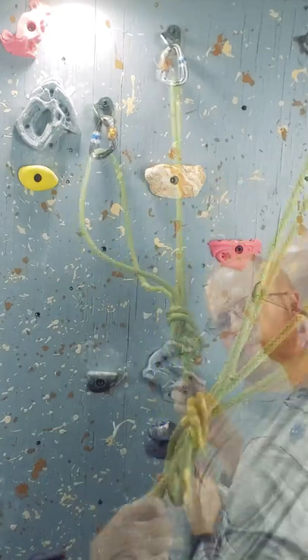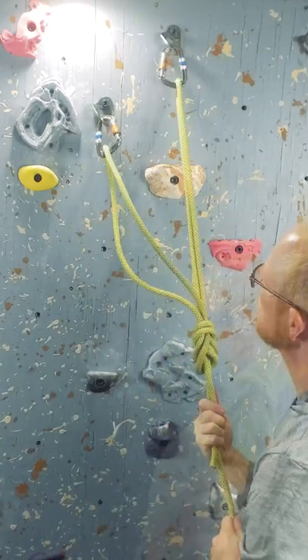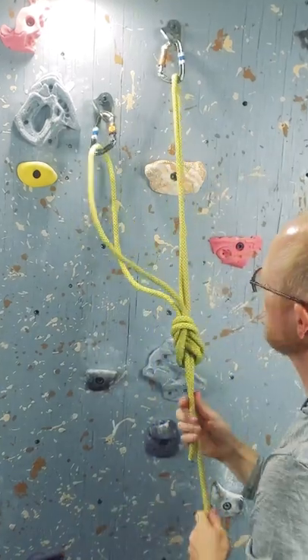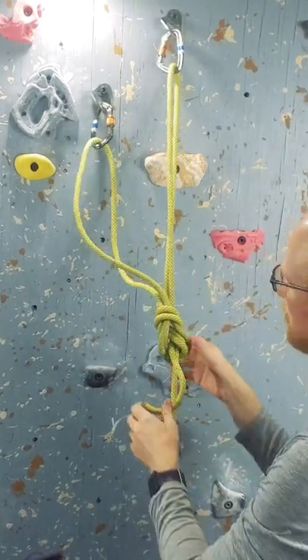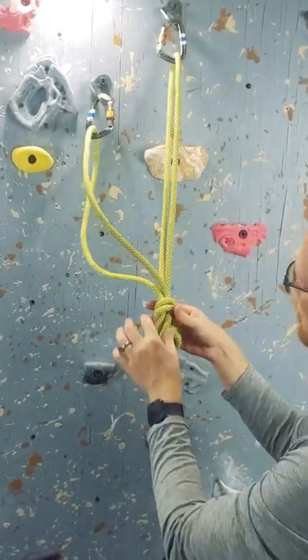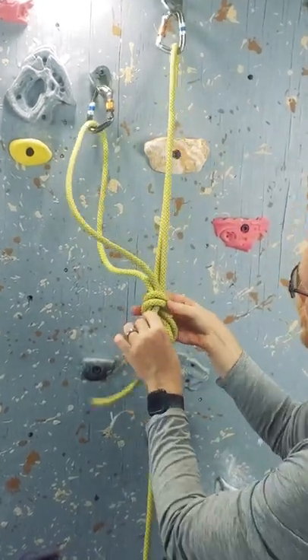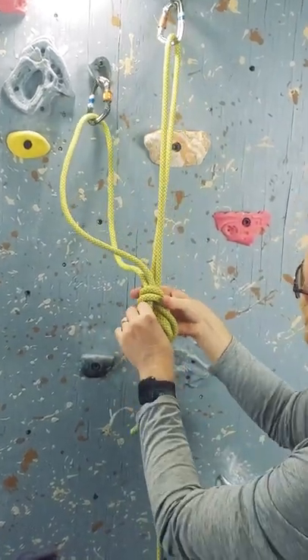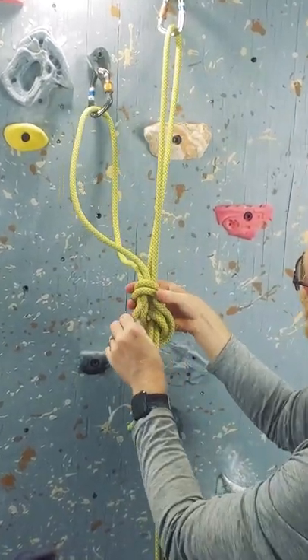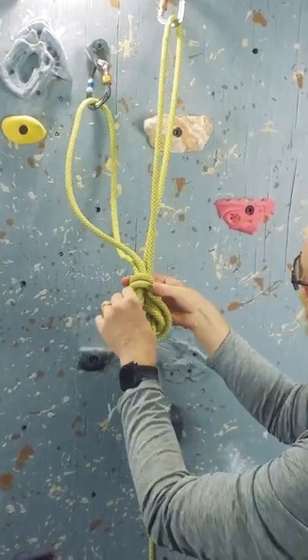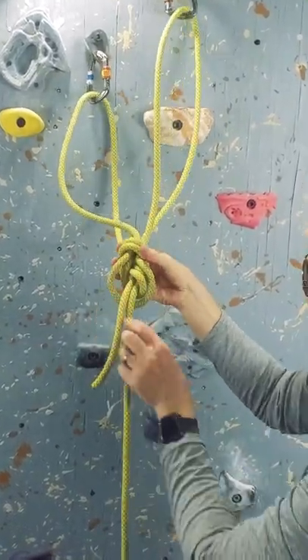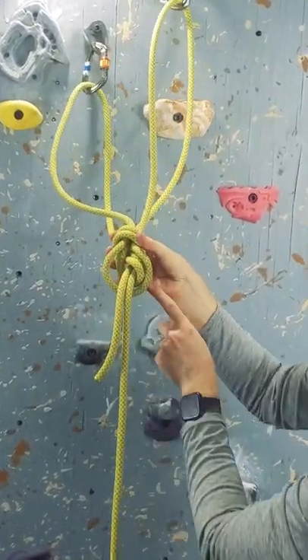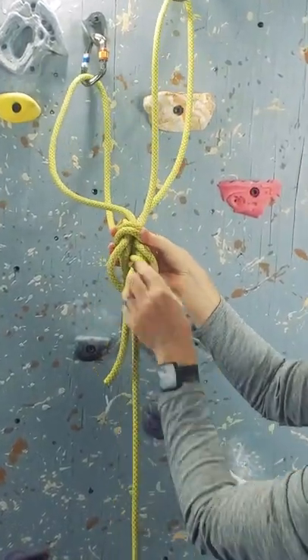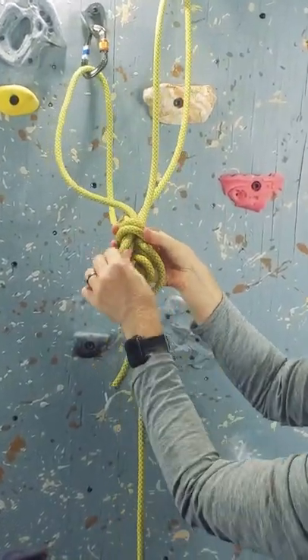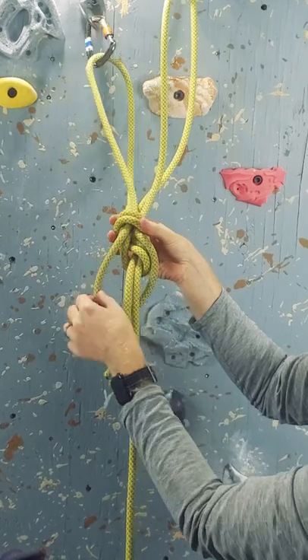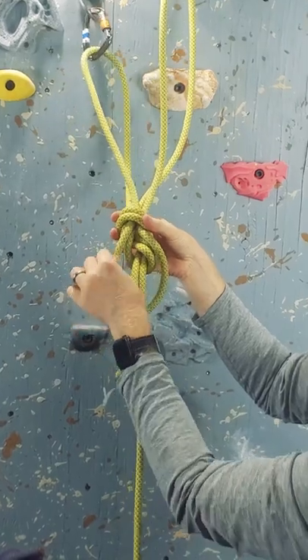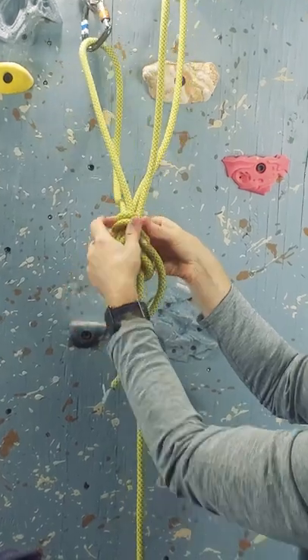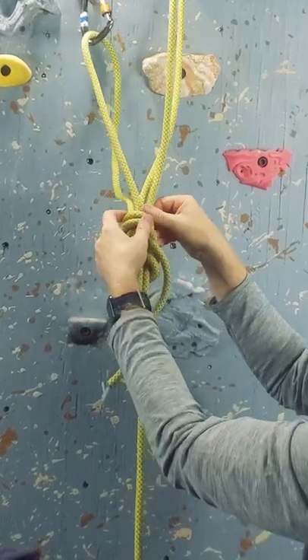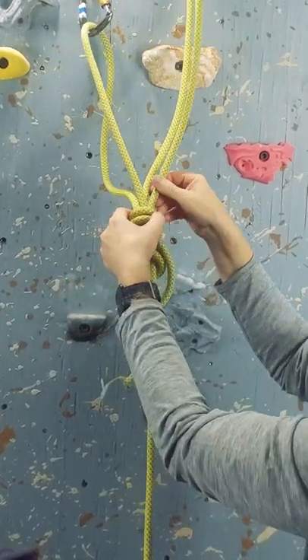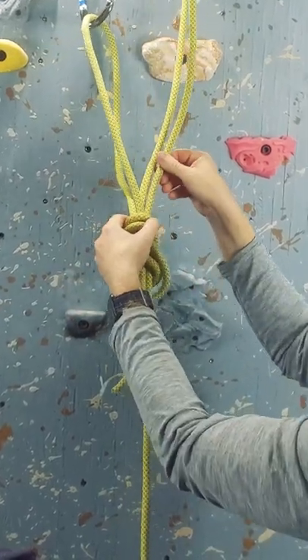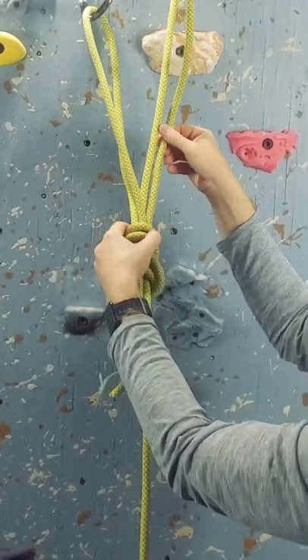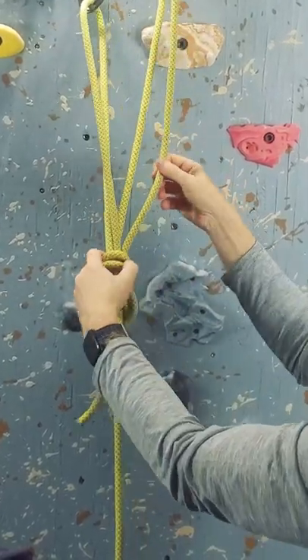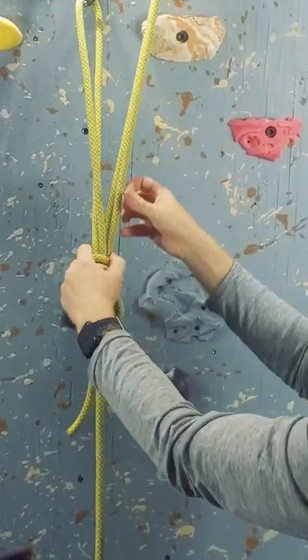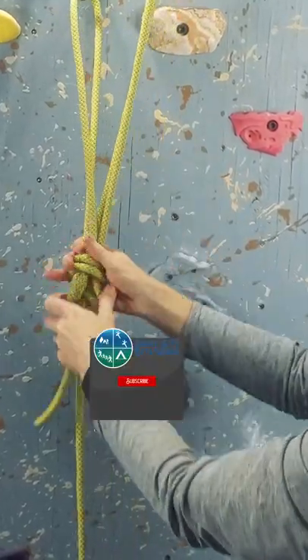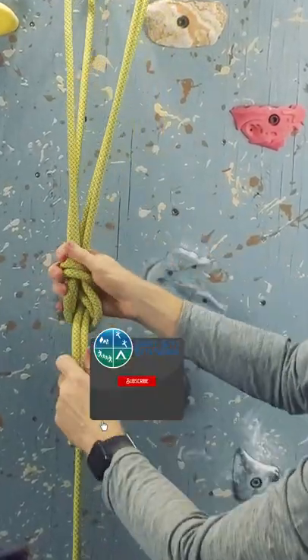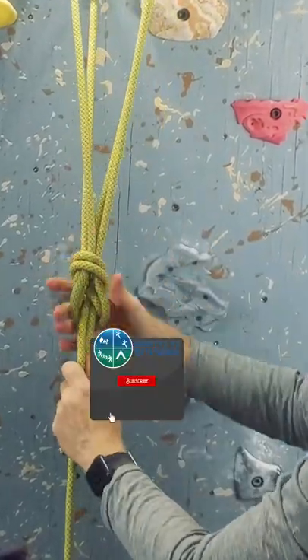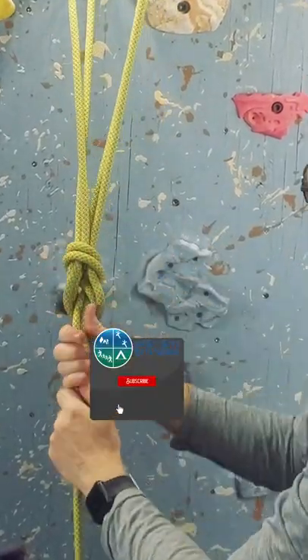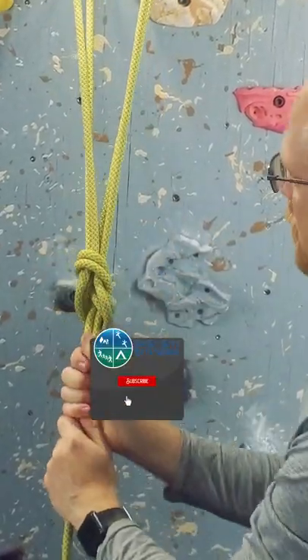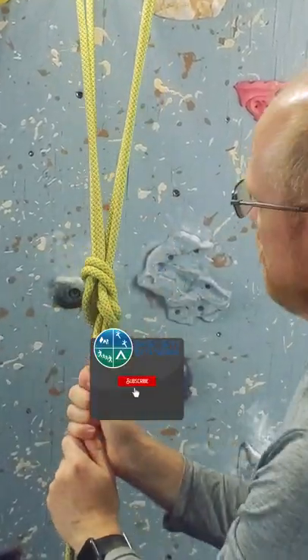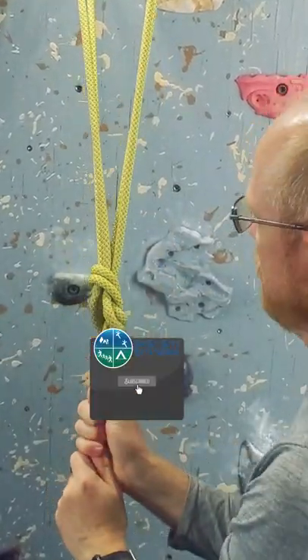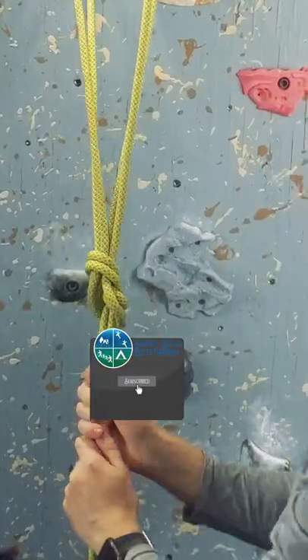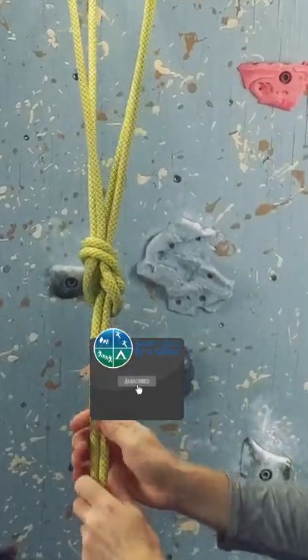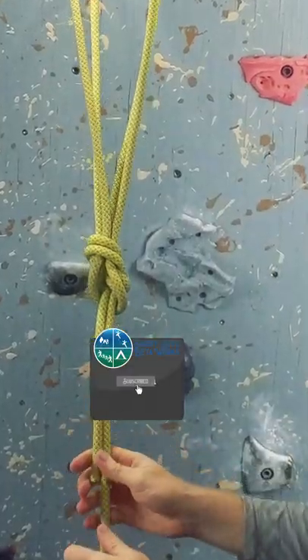The bunny ears loop can adjust by pushing in one strand of one ear, creating slack that can be taken up by the other bunny ear, allowing you to equalize on your two anchor points.